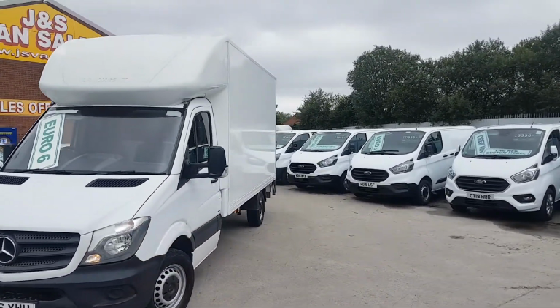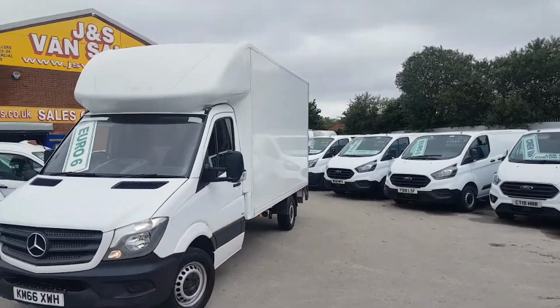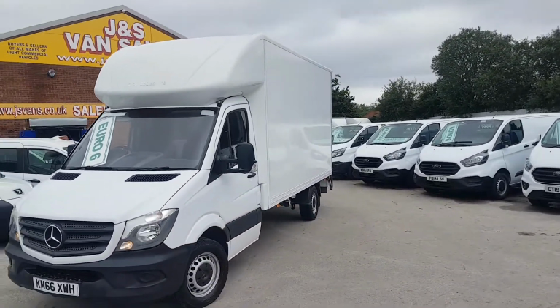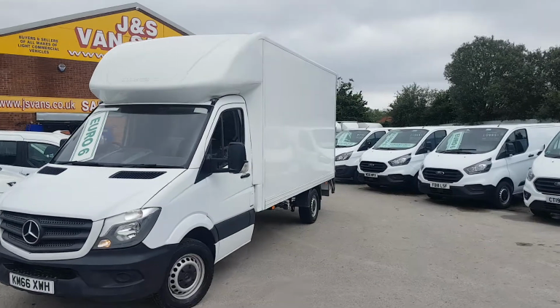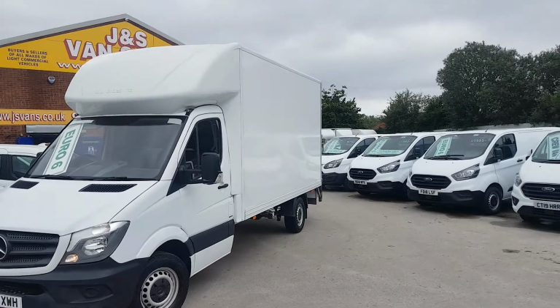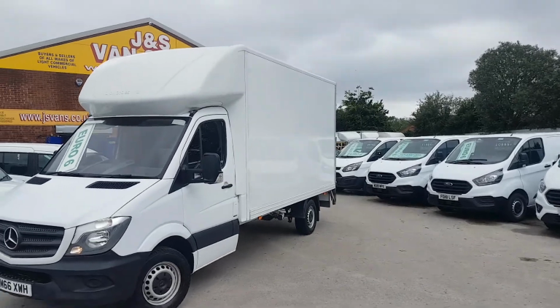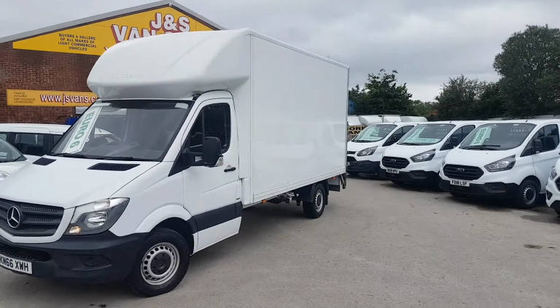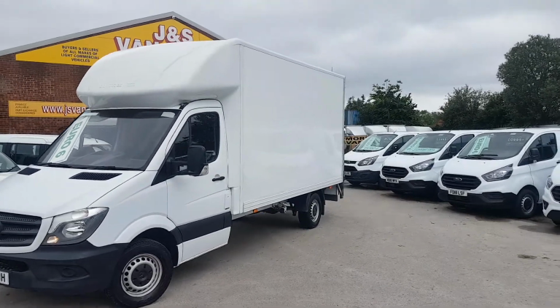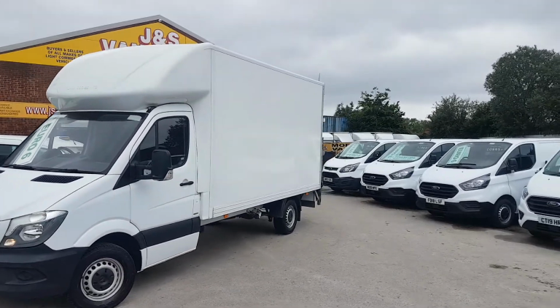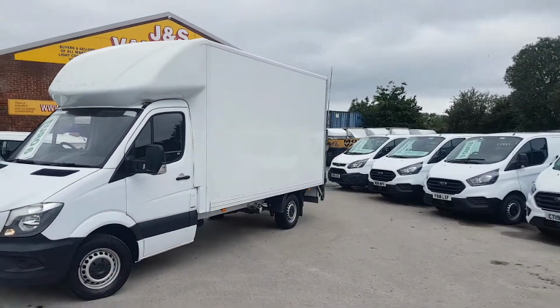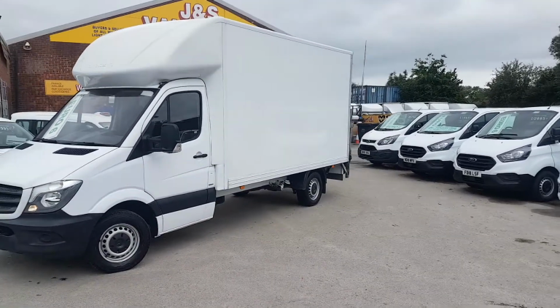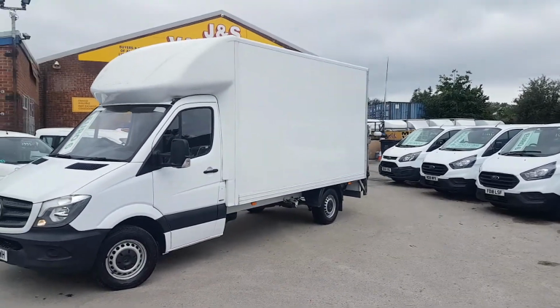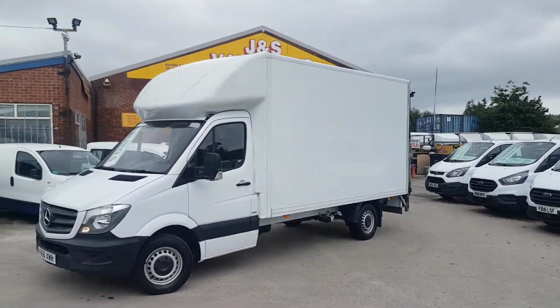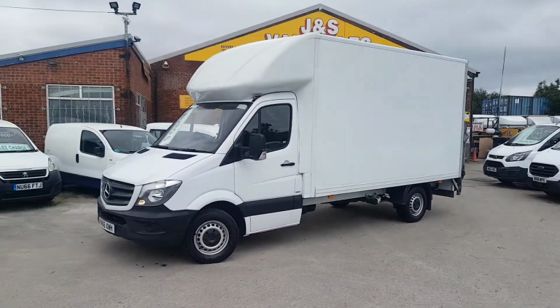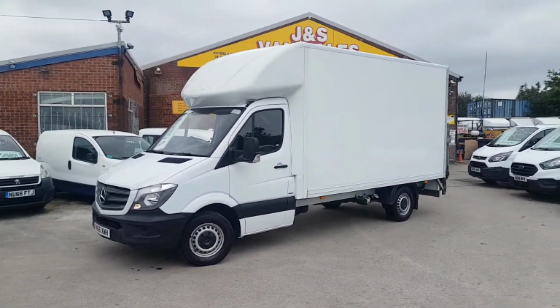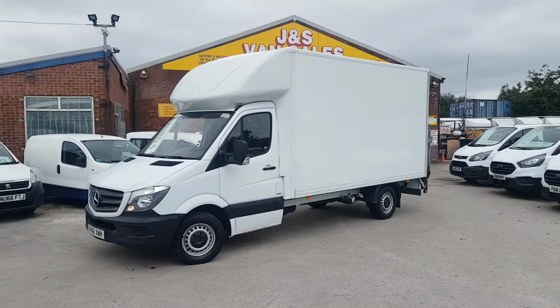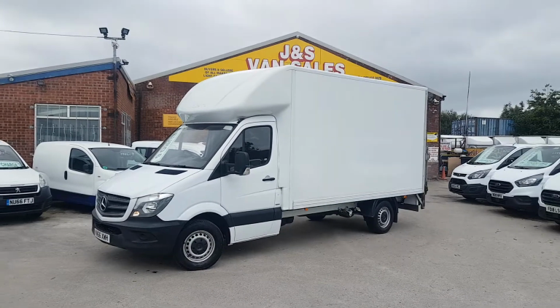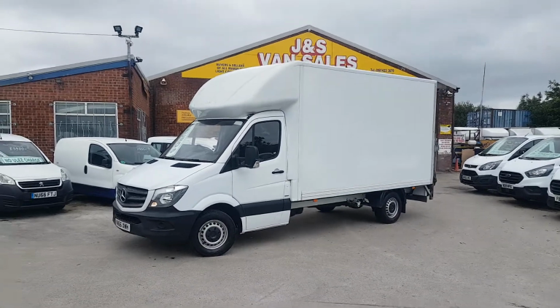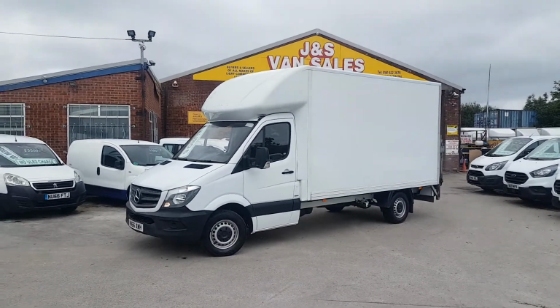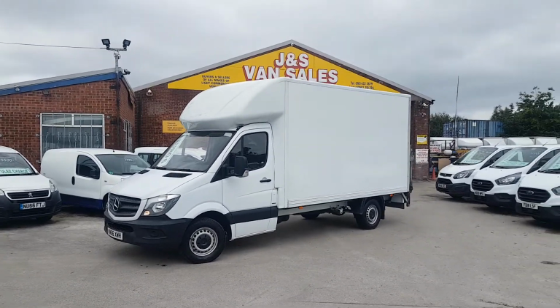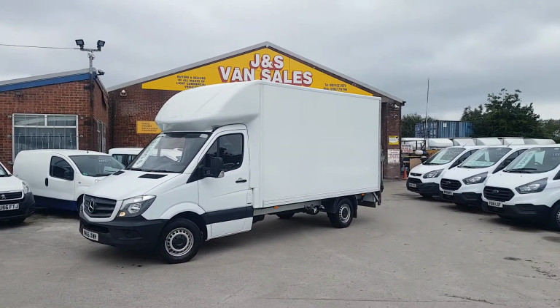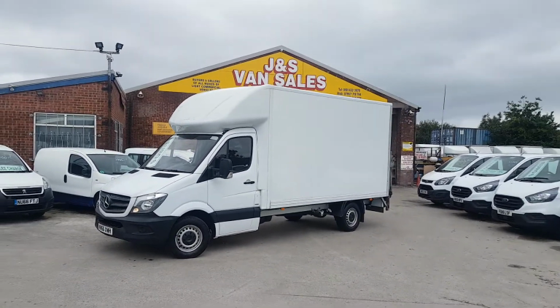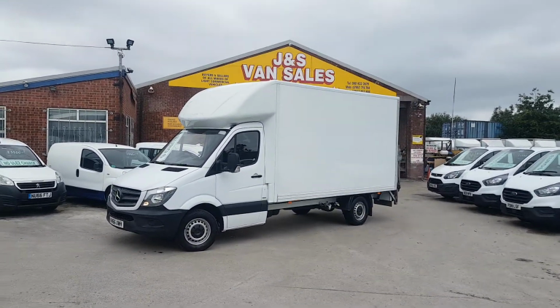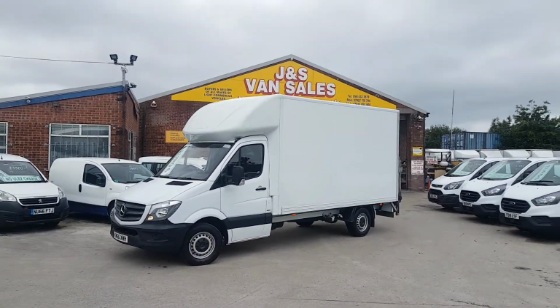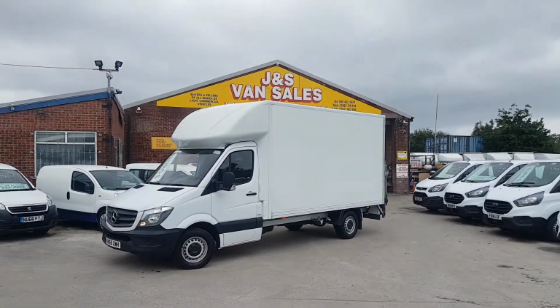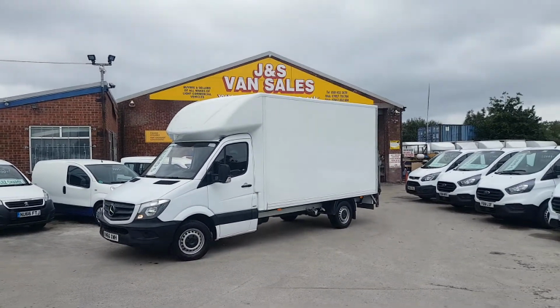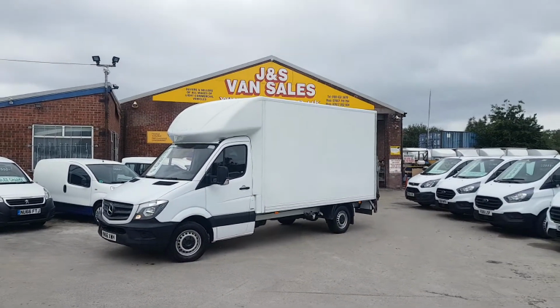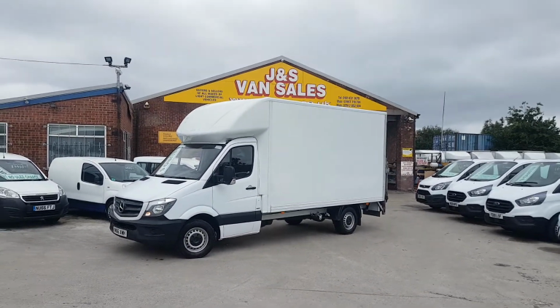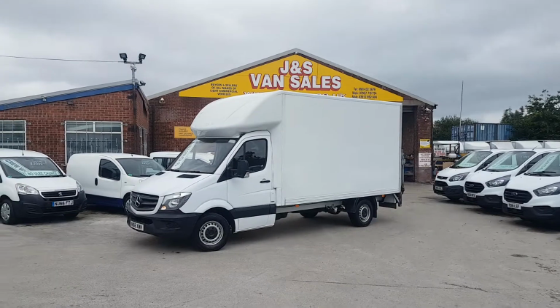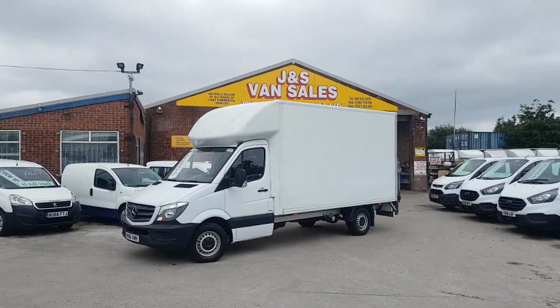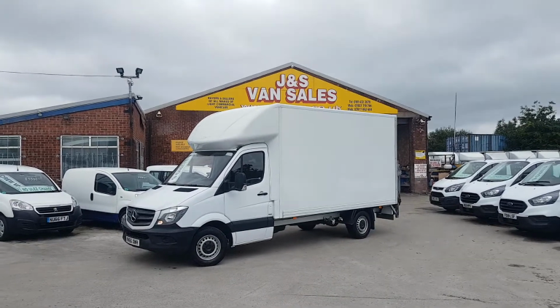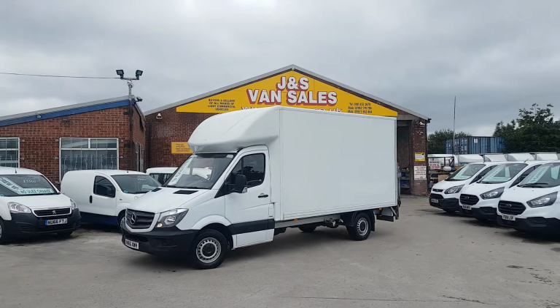They're all on our website. We've got the Fords, the Sprinters, new shapes and old shapes, curtain siders, box vans. We have over 20 large Luton vans on site at the moment, even automatic Lutons as well.